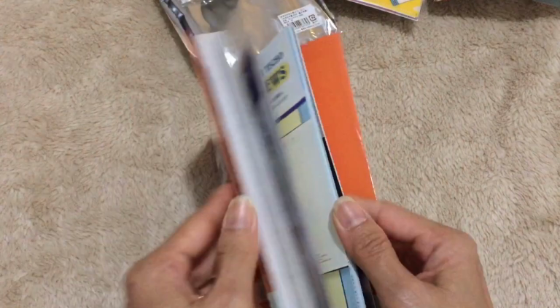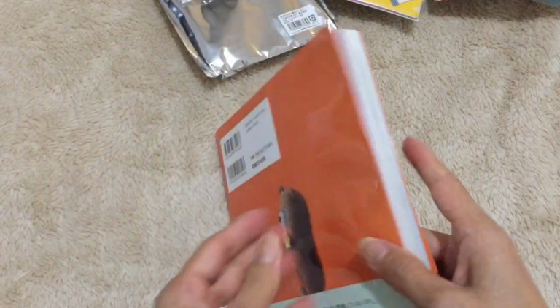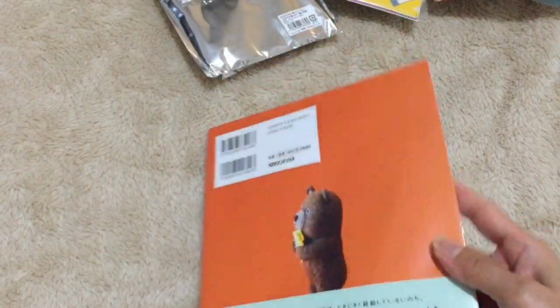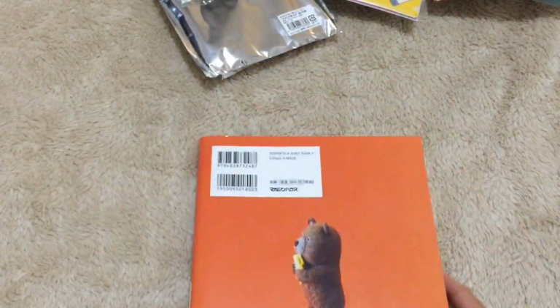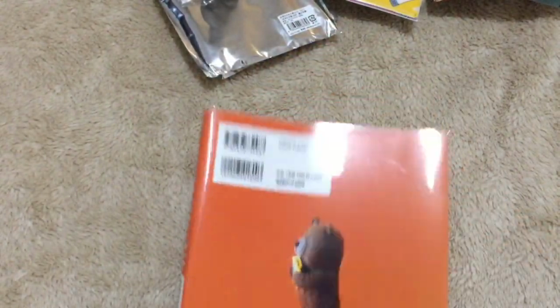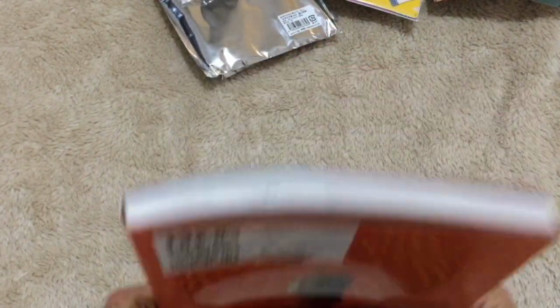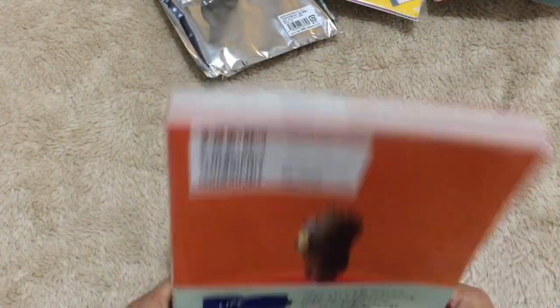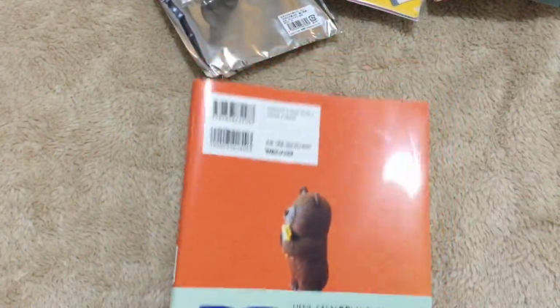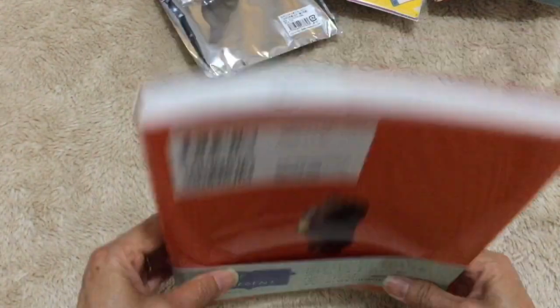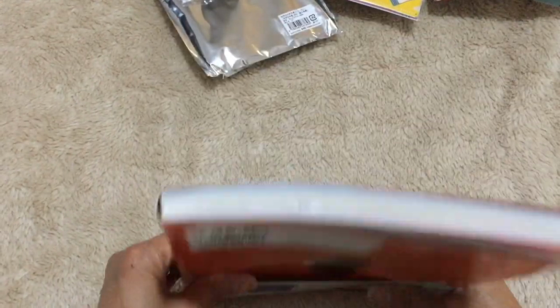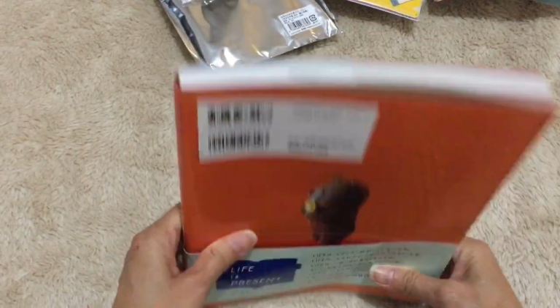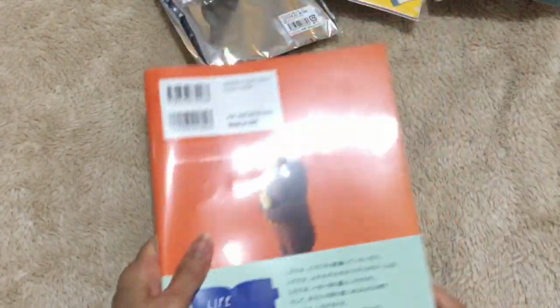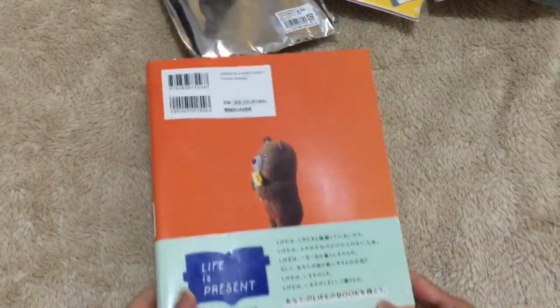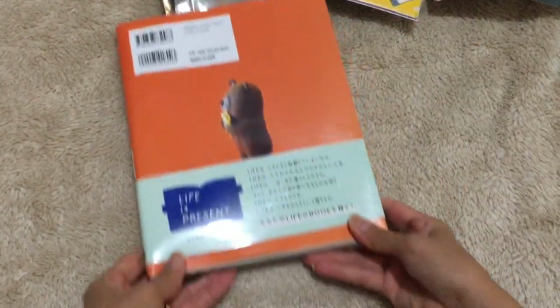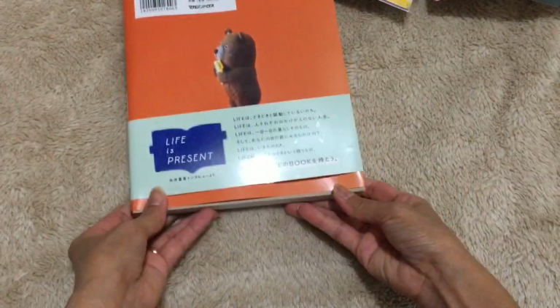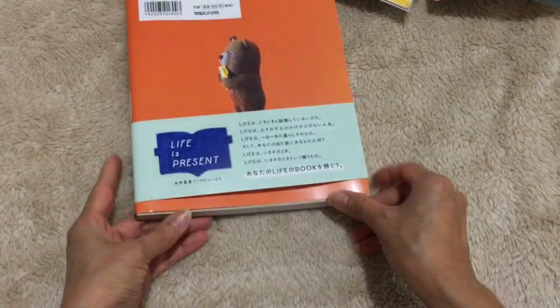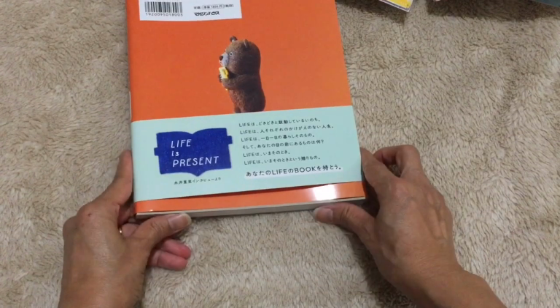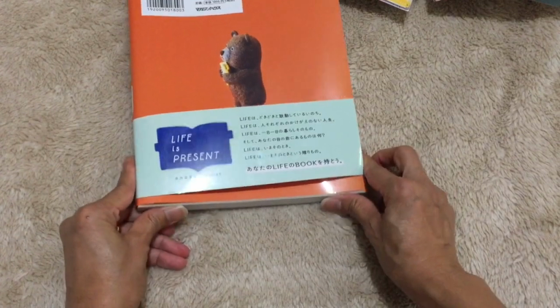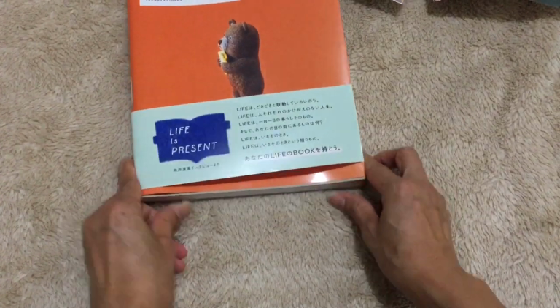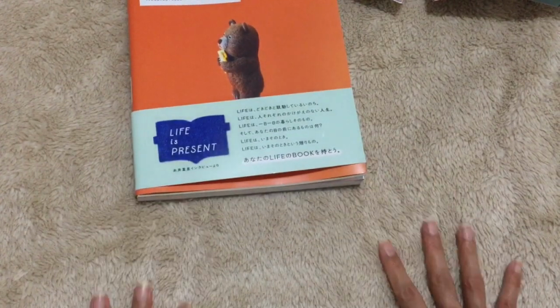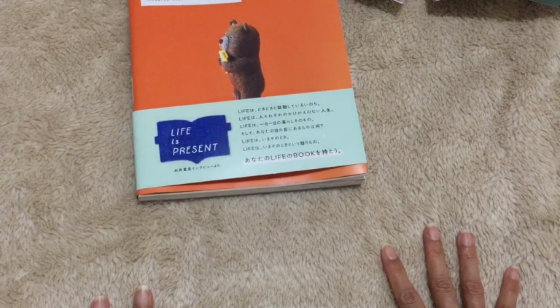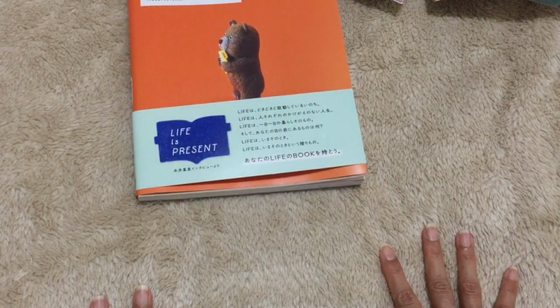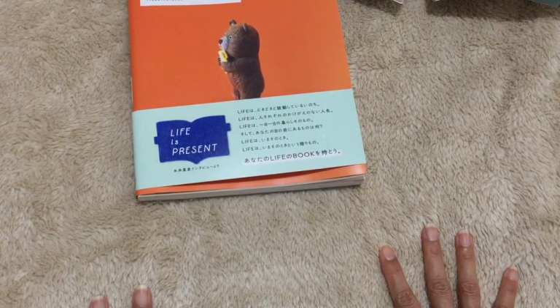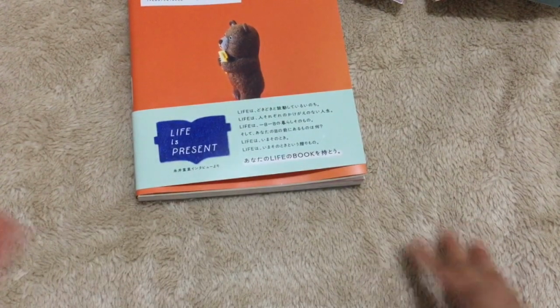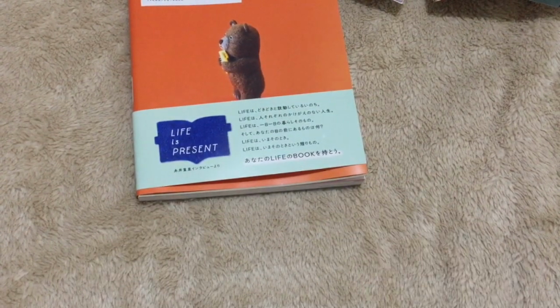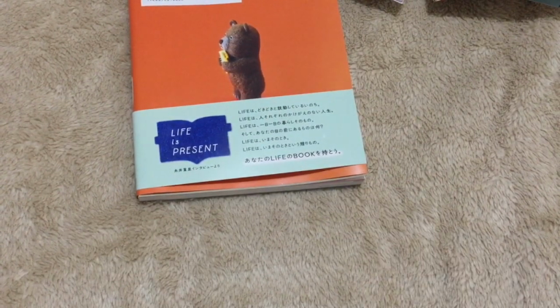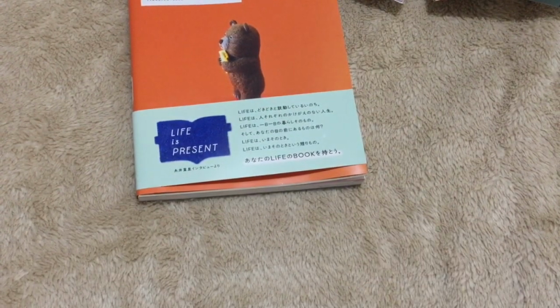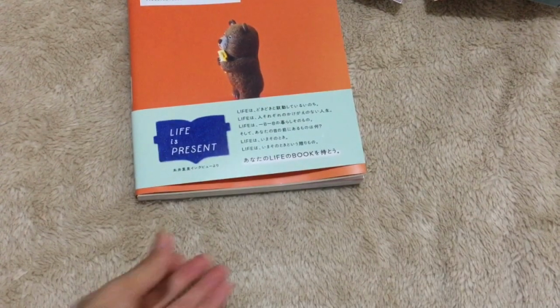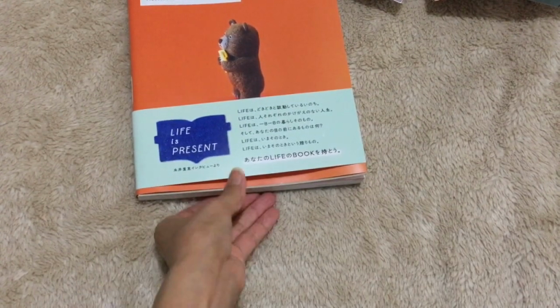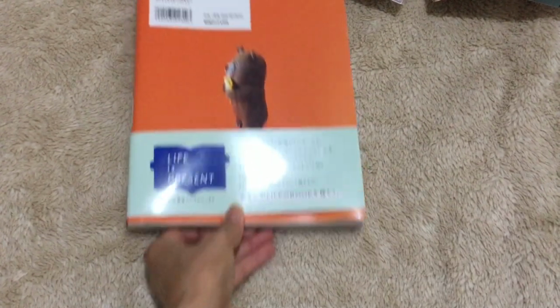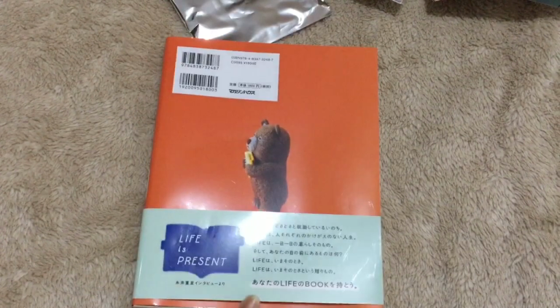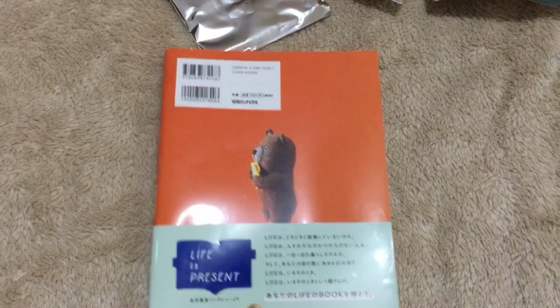Okay, so that is everything for my Hobonichi haul. I have the cover but I'm not sure about it — but anyhow, all good!